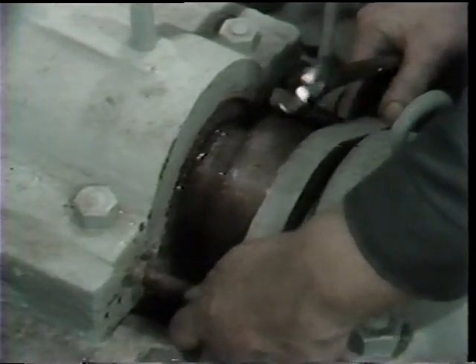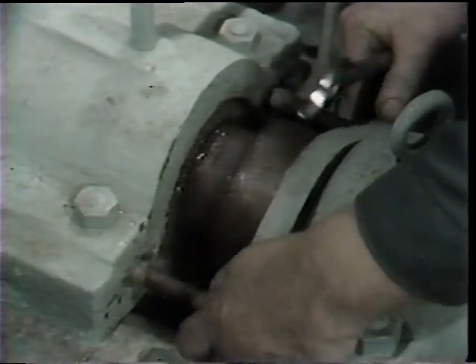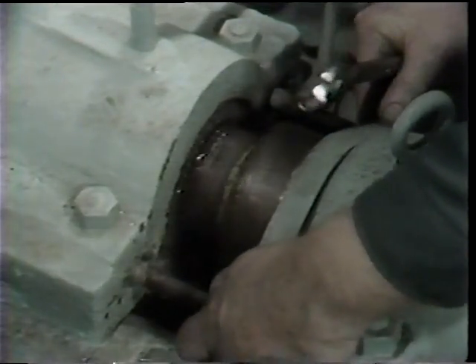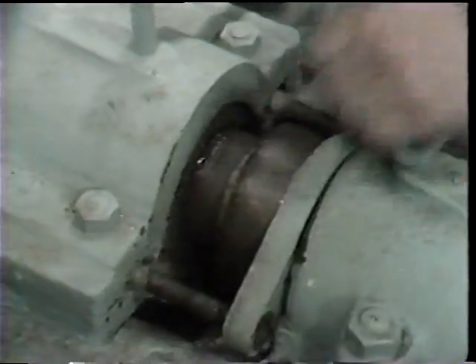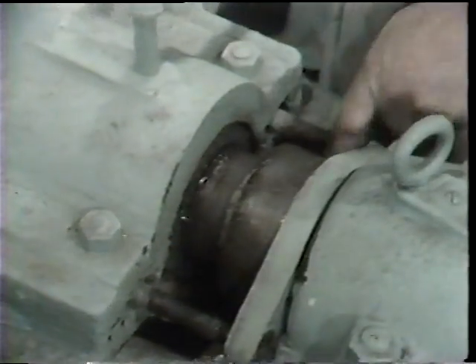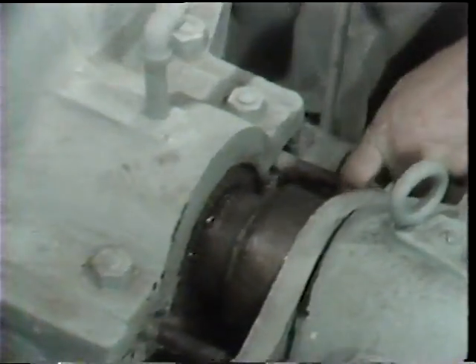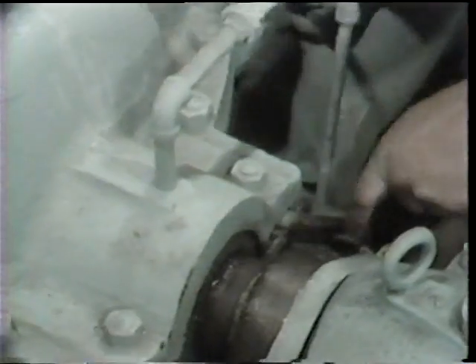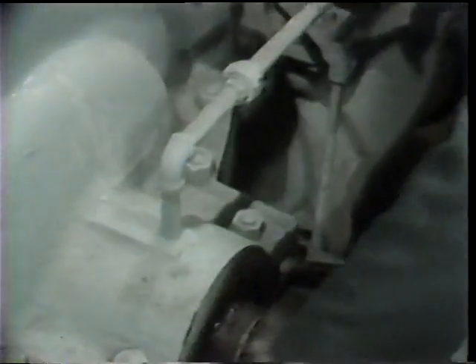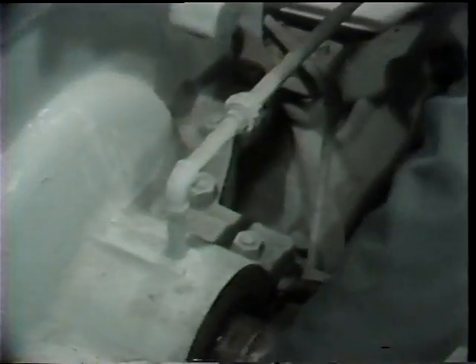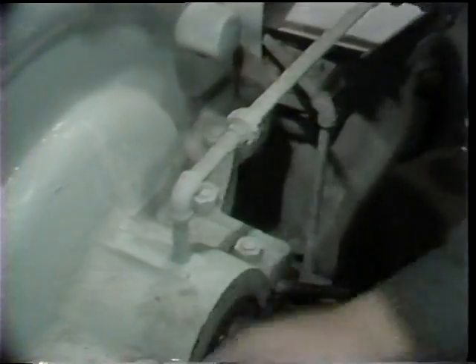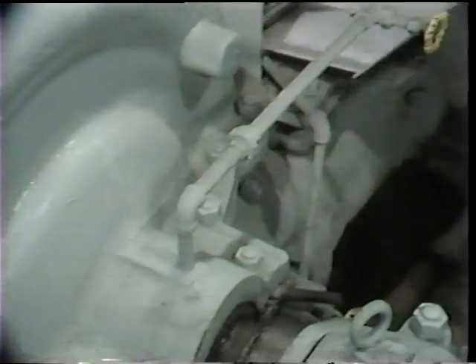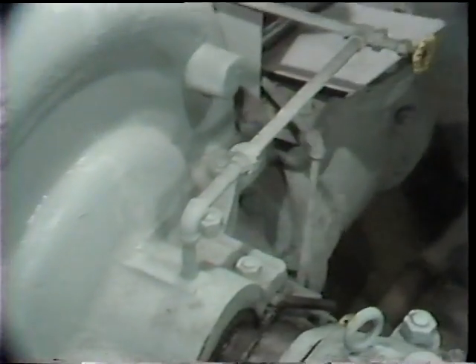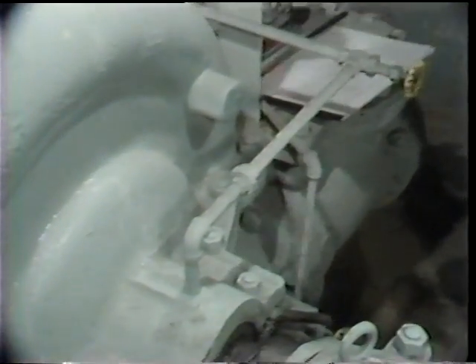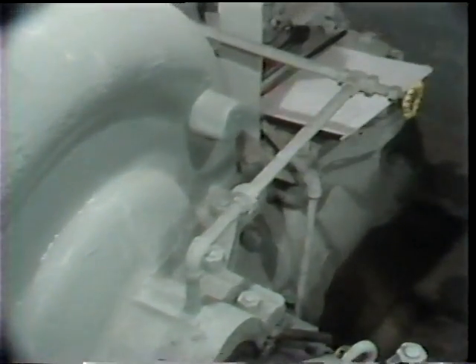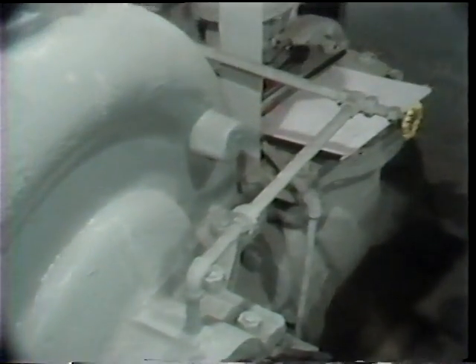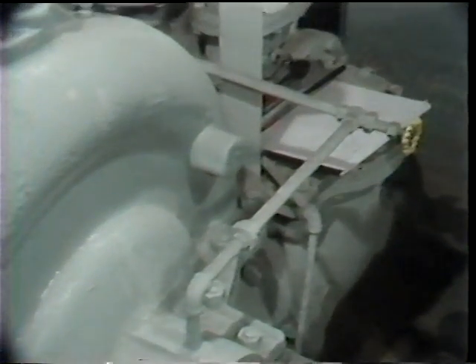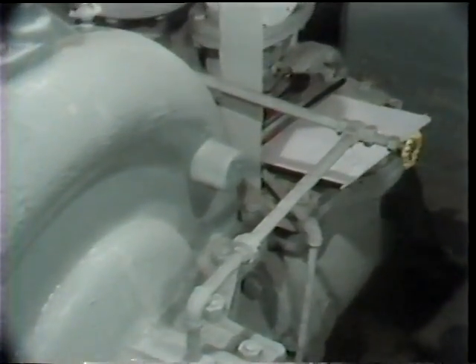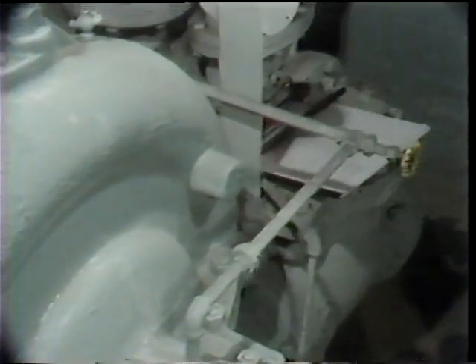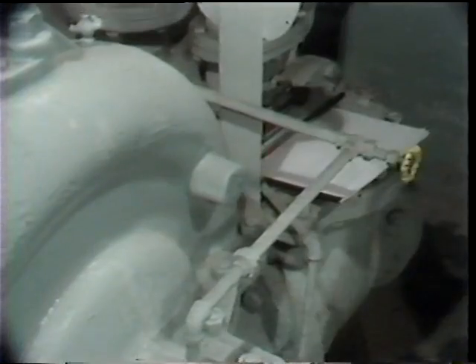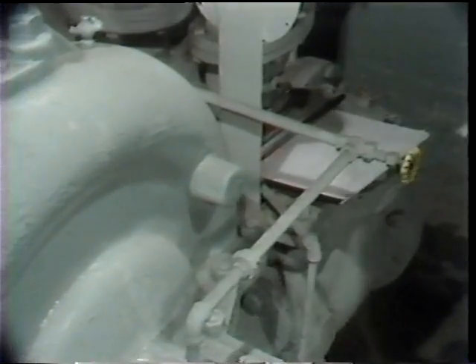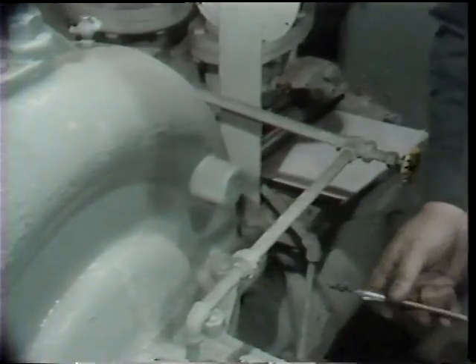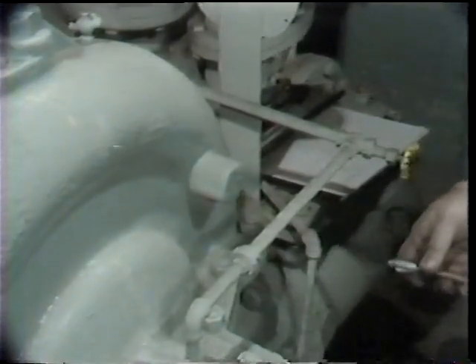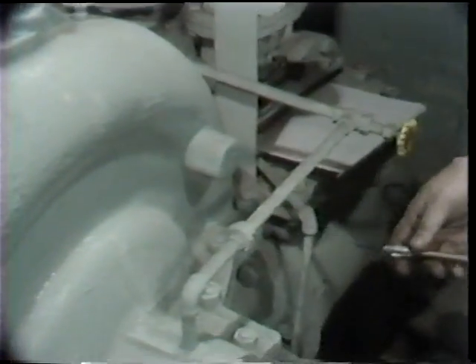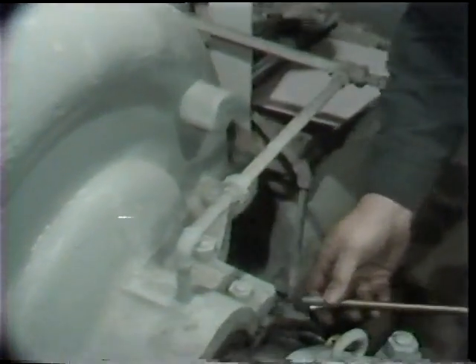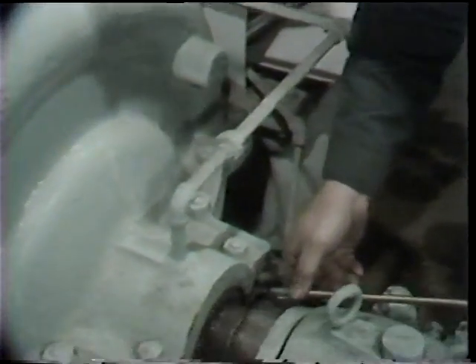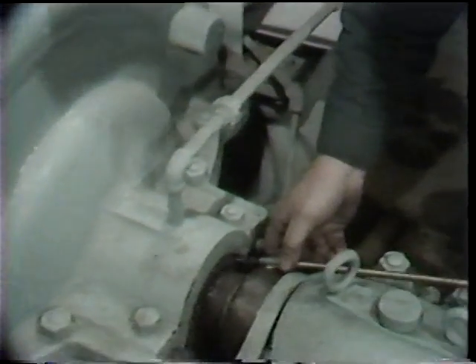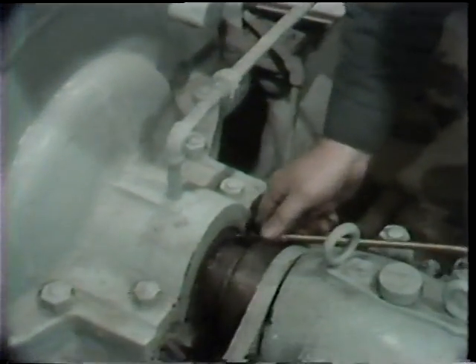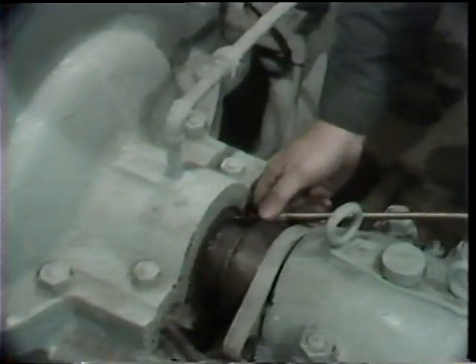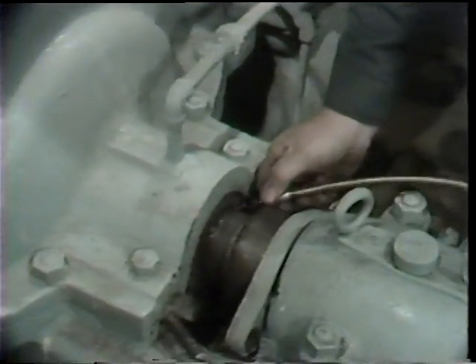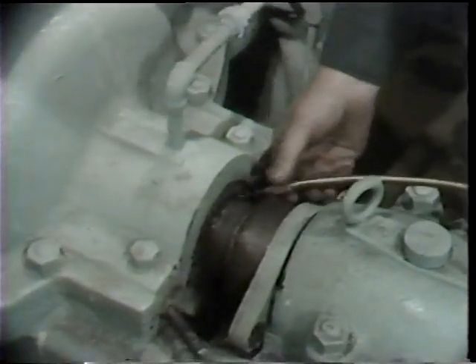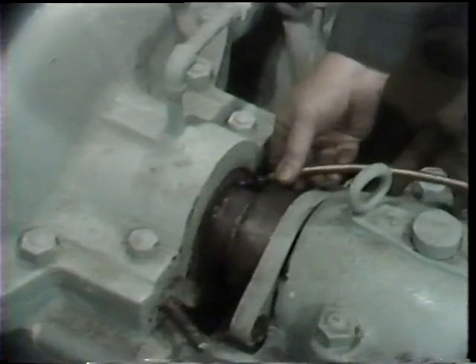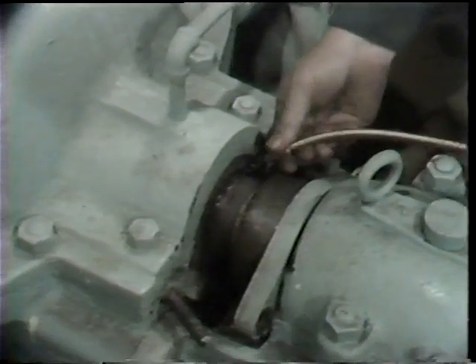Again, you'll notice that he has limited space to work in. With some pump designs, the gland follower is in two pieces, and in that case, once unbolted, the two halves can be taken off the shaft and set aside, giving more room.